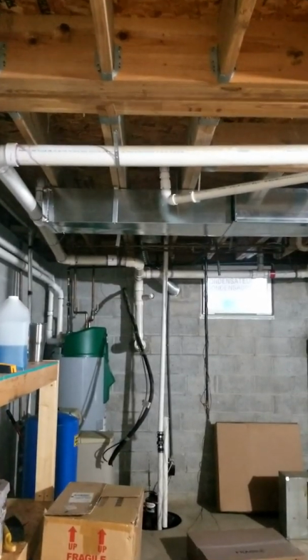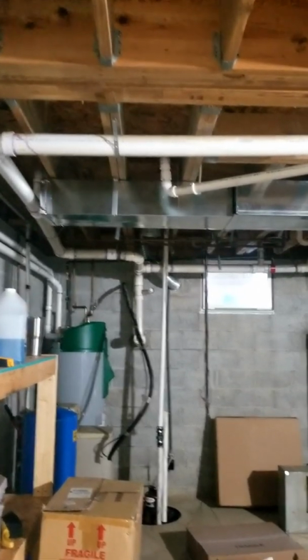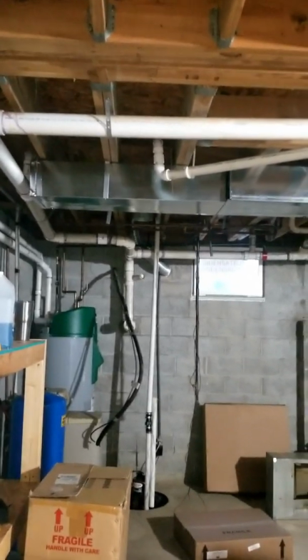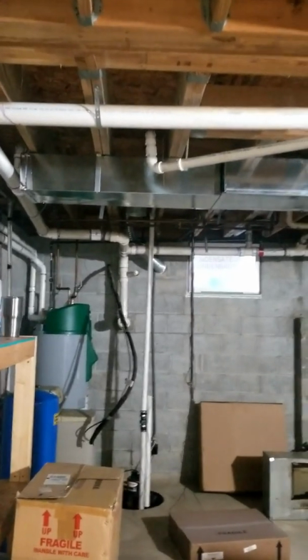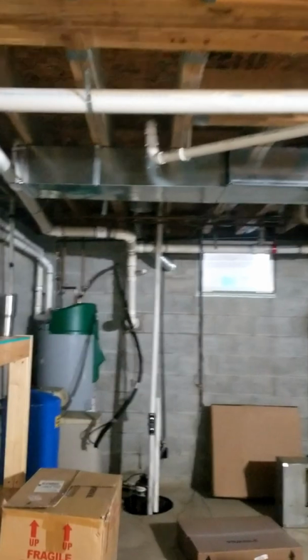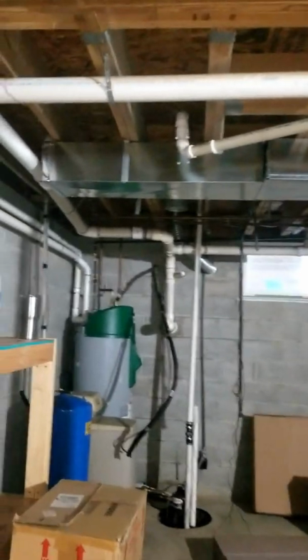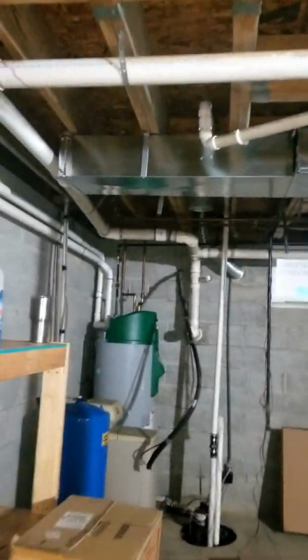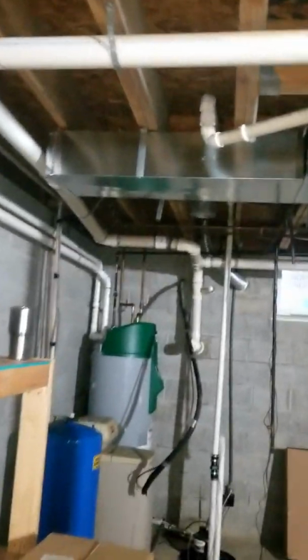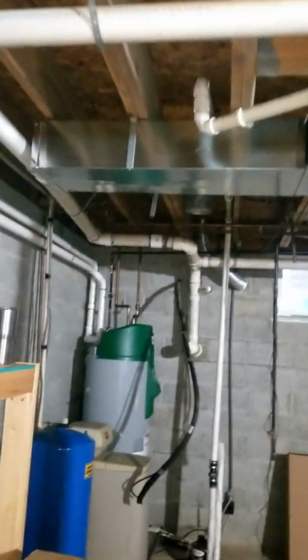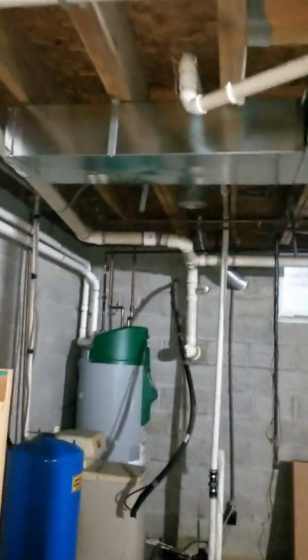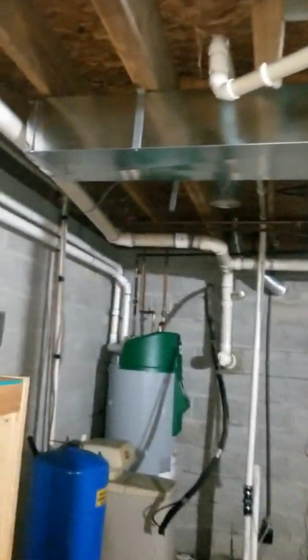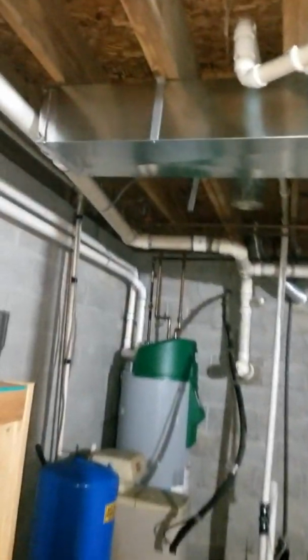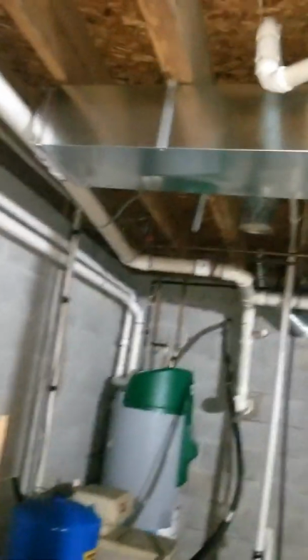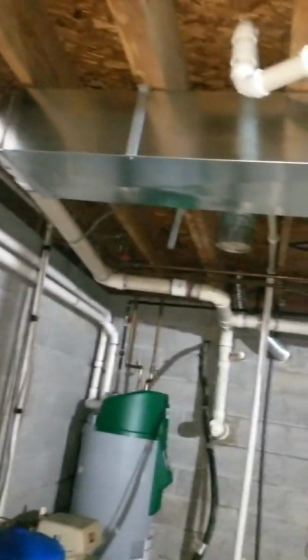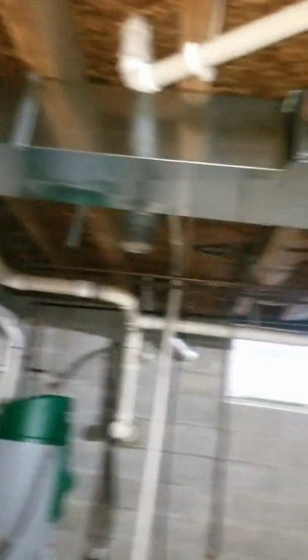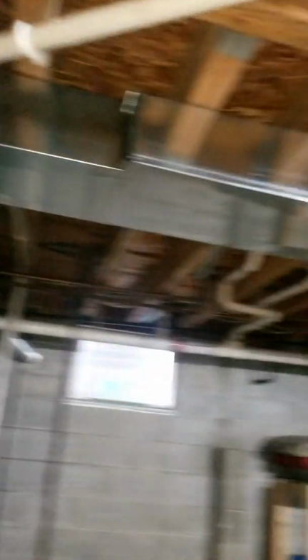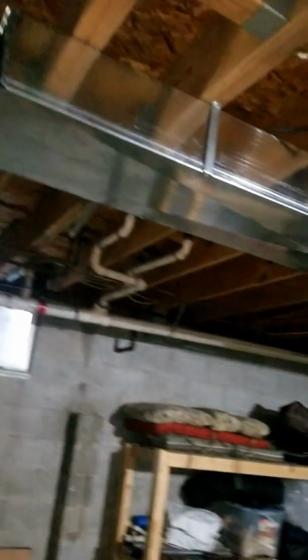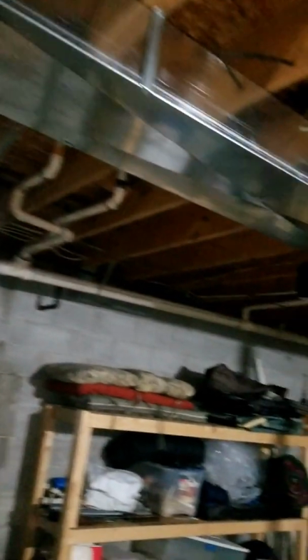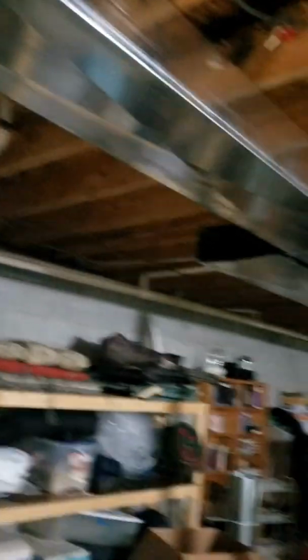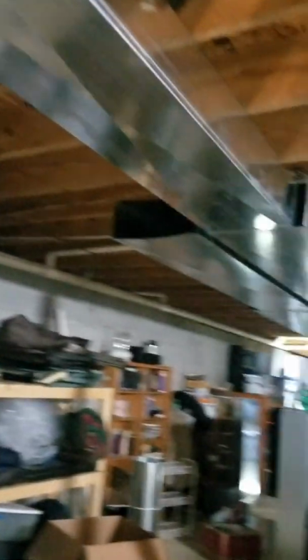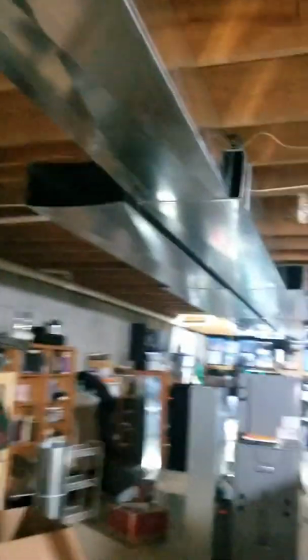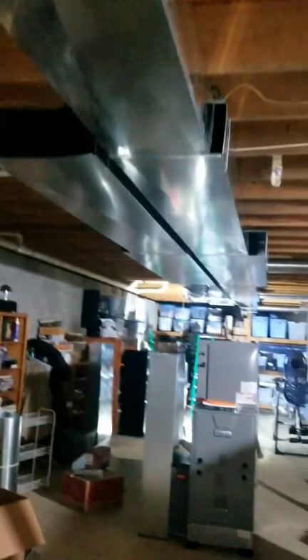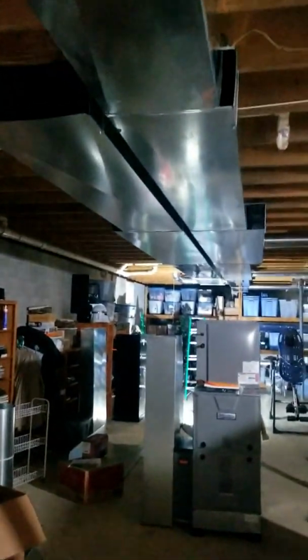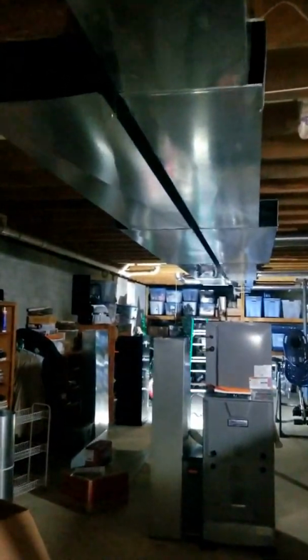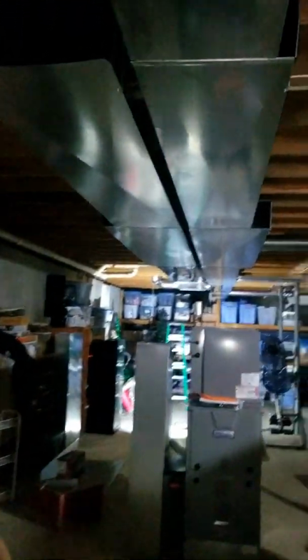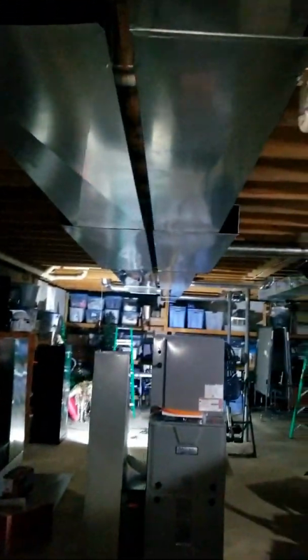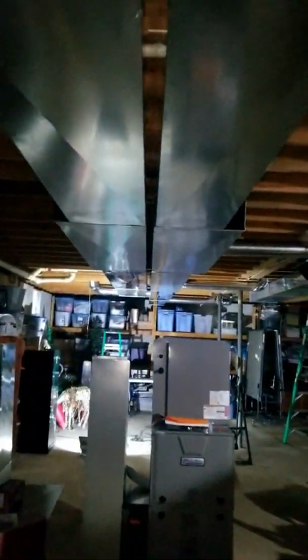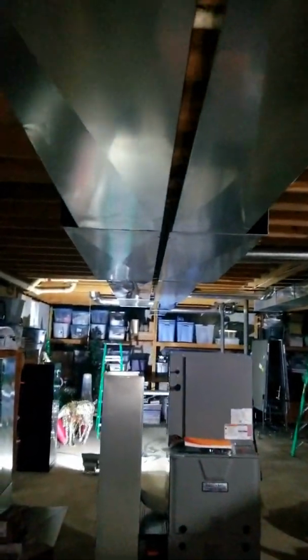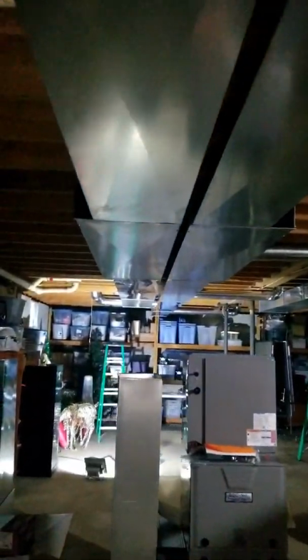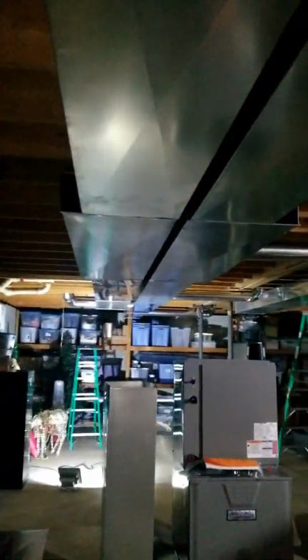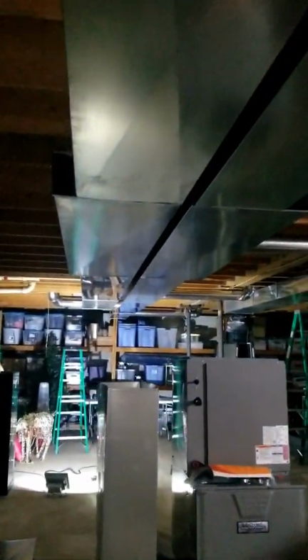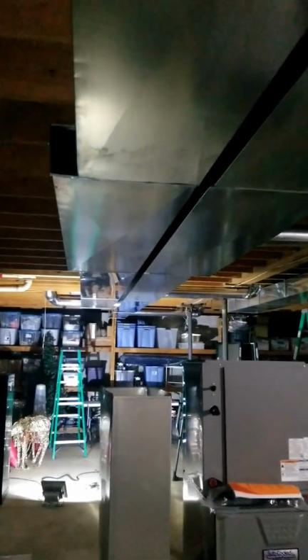Alright, I just want to do a quick update. Here we are, day 3, got about 17 man hours on this with two guys. Got all the duct ran — the main duct.